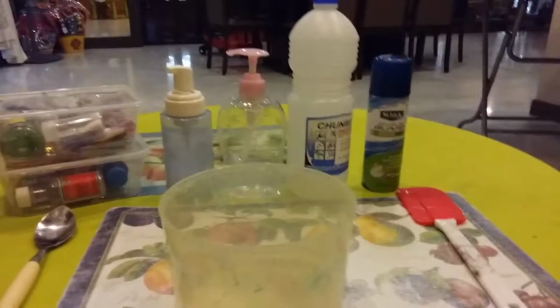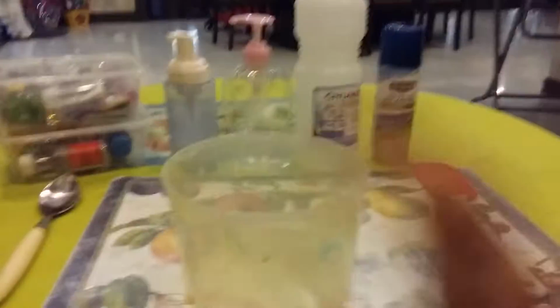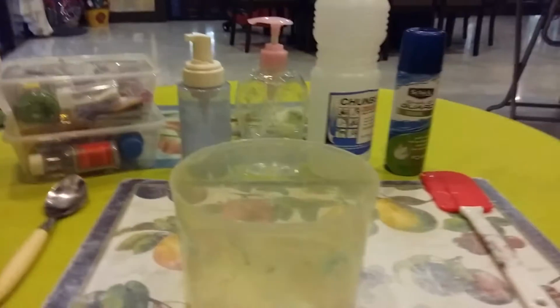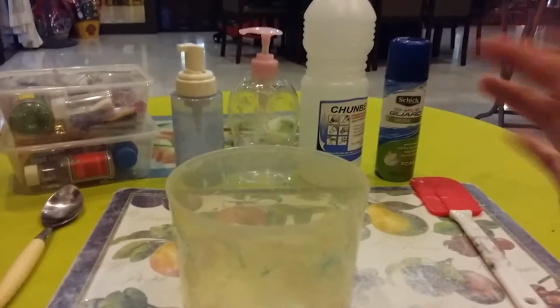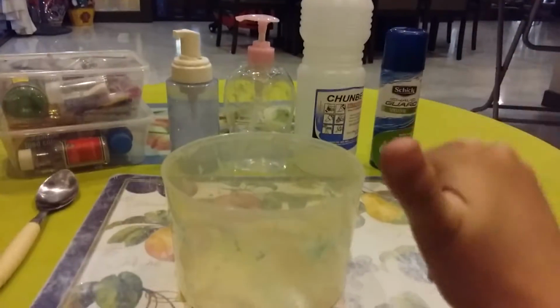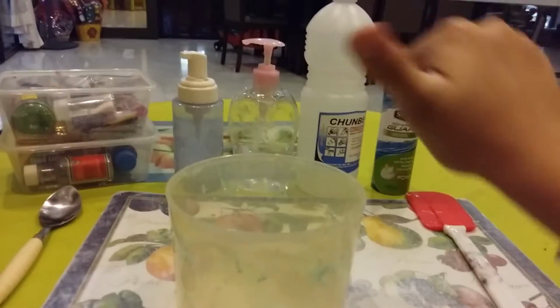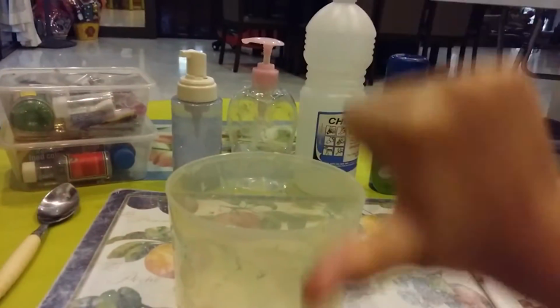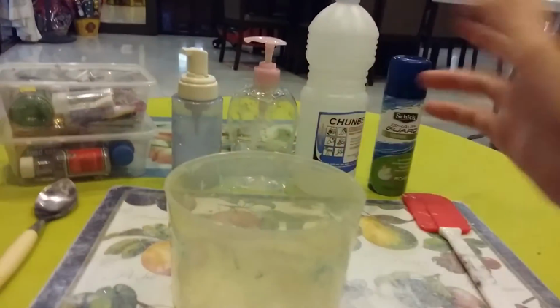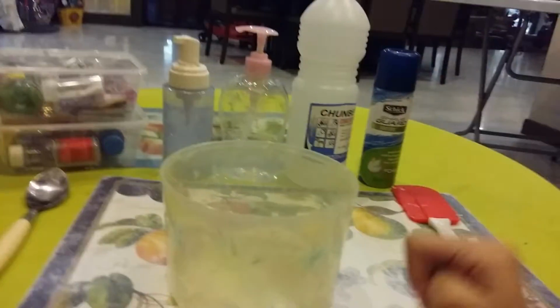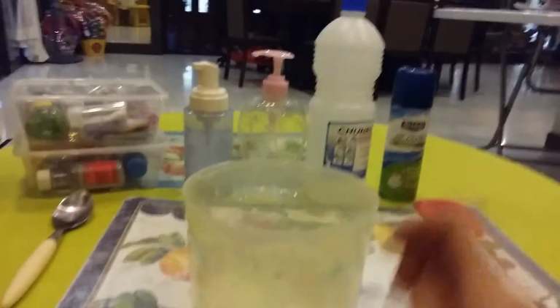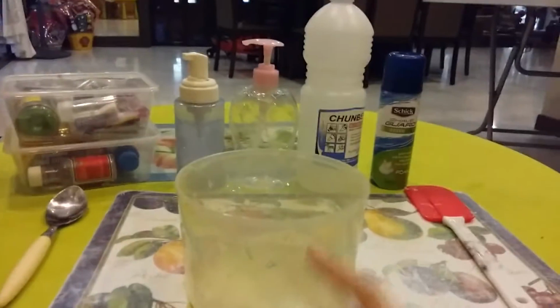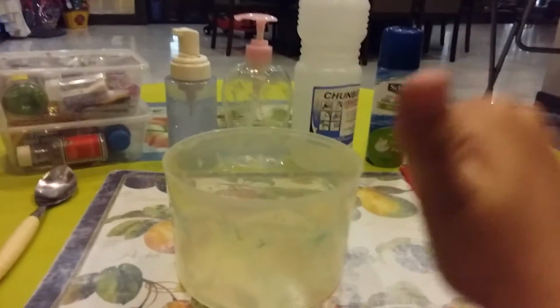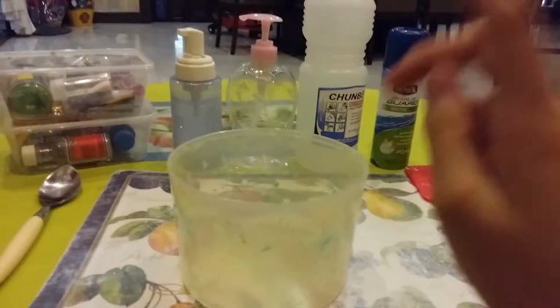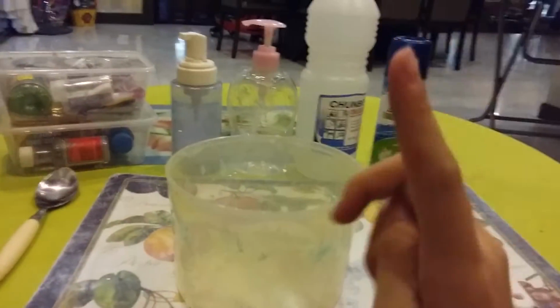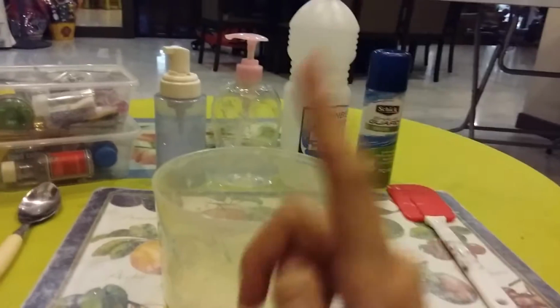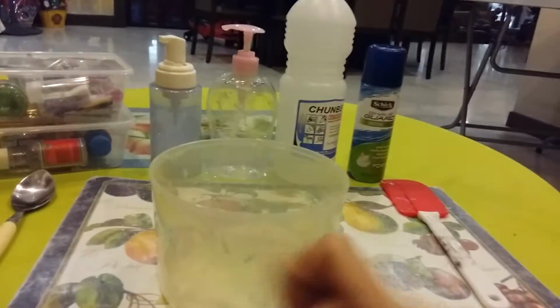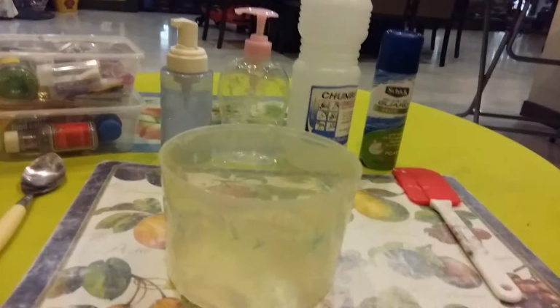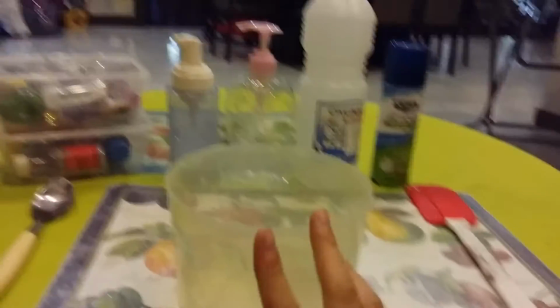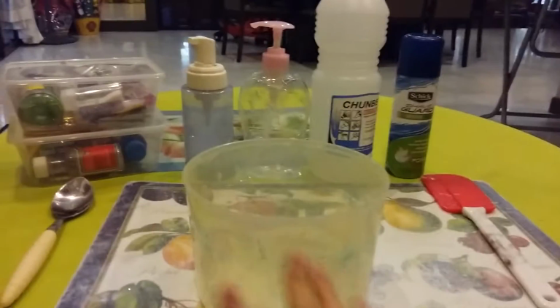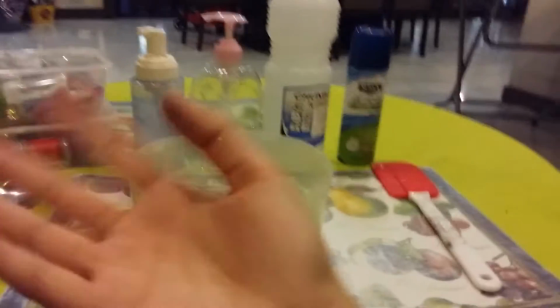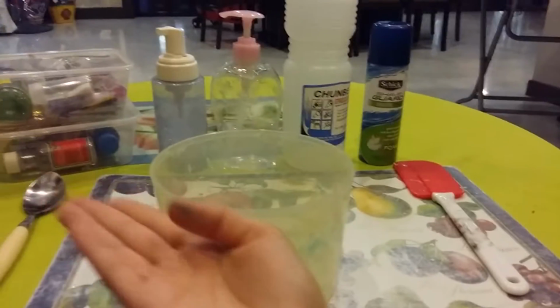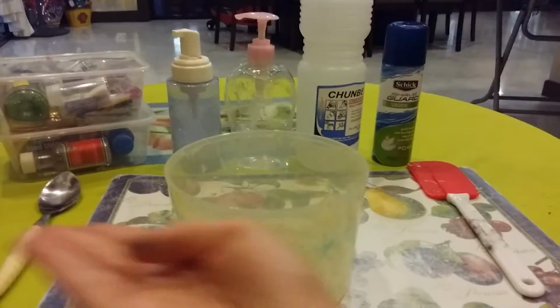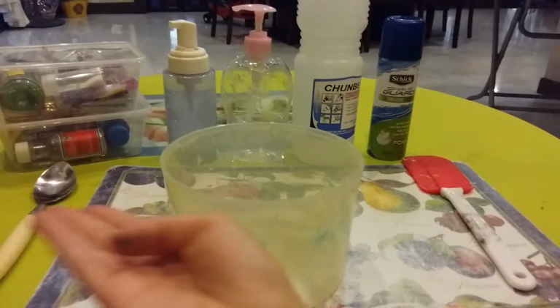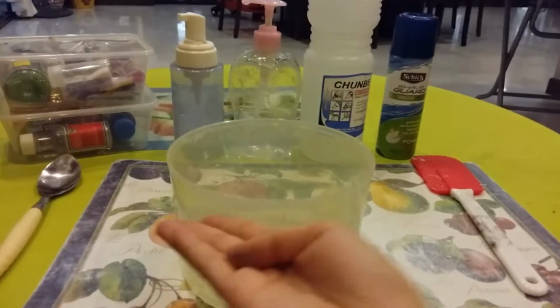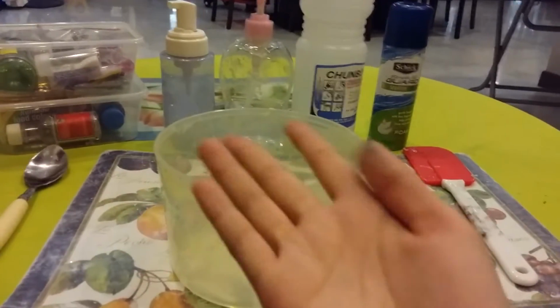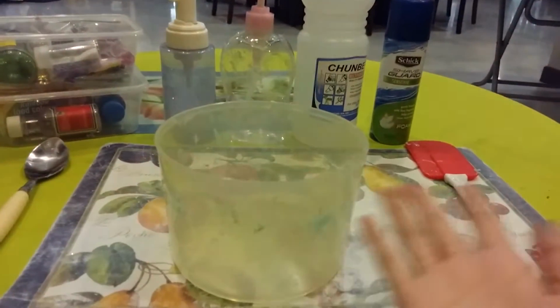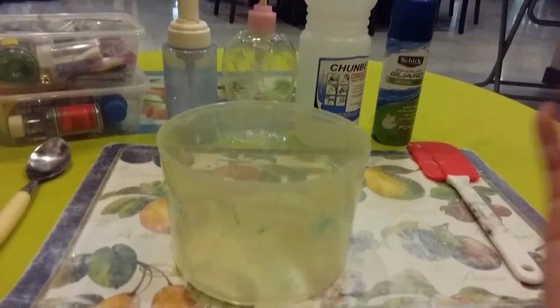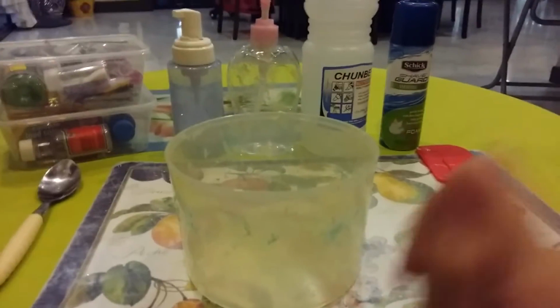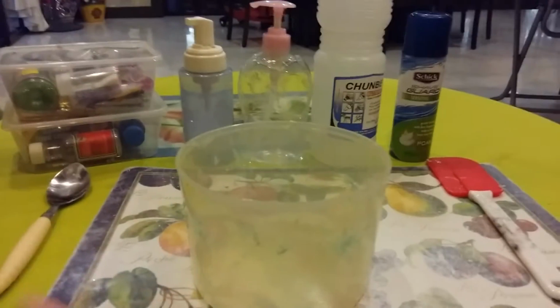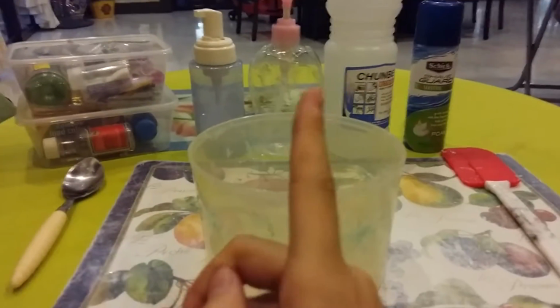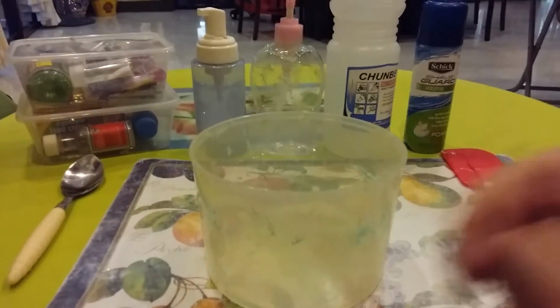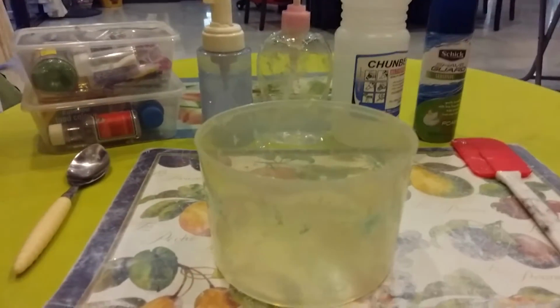Hey guys, welcome back to Marissa's channel. Today I will be teaching you guys how to make some fluffy slime. So let's get to it.